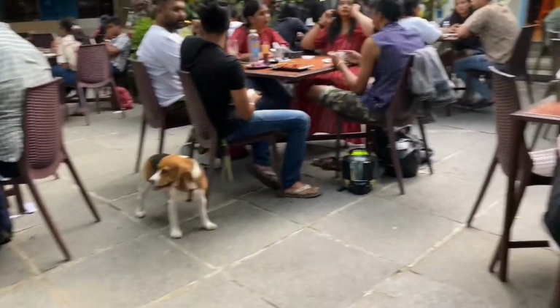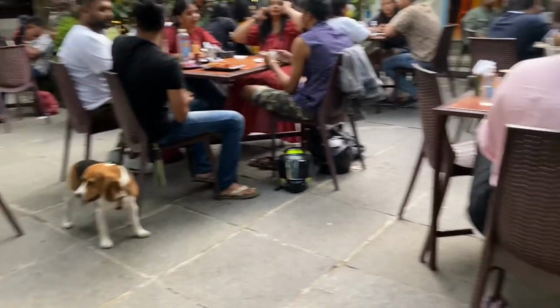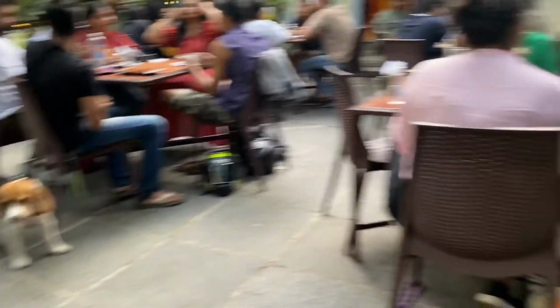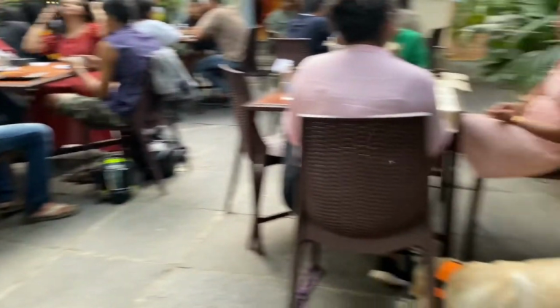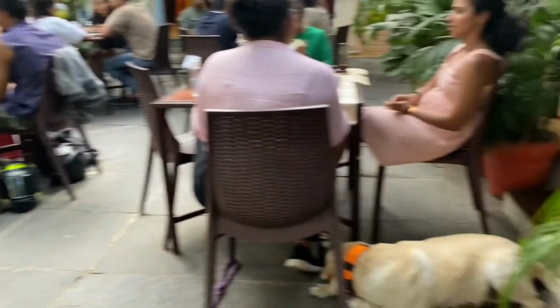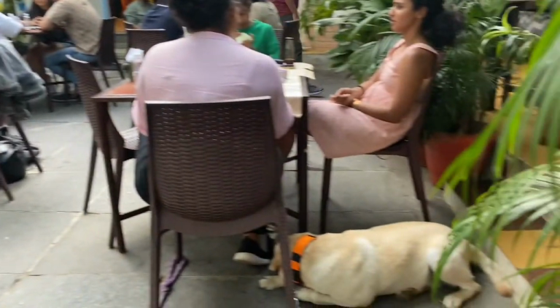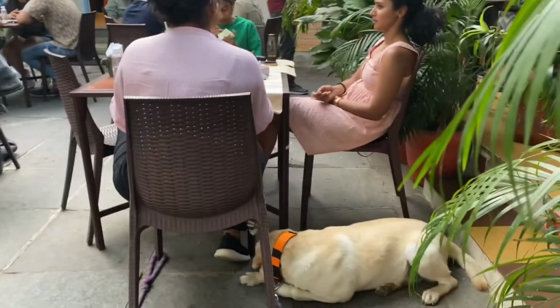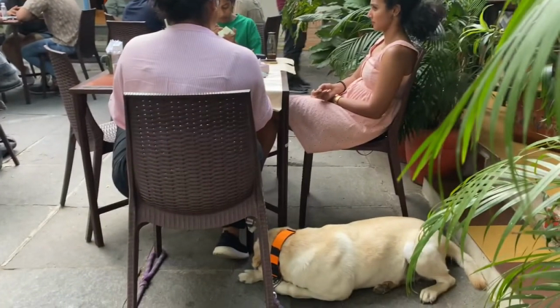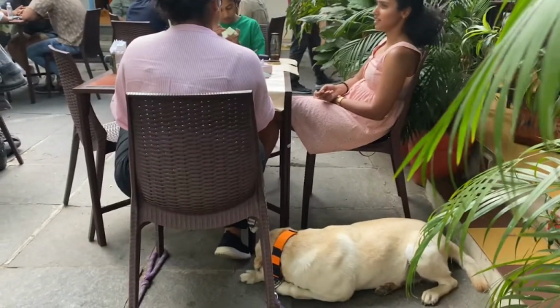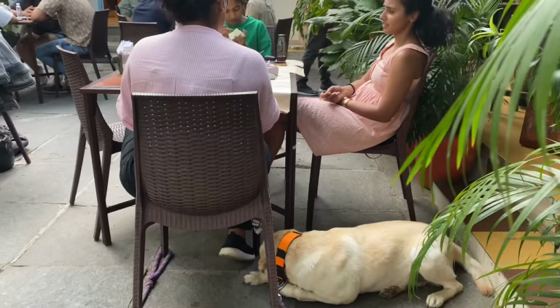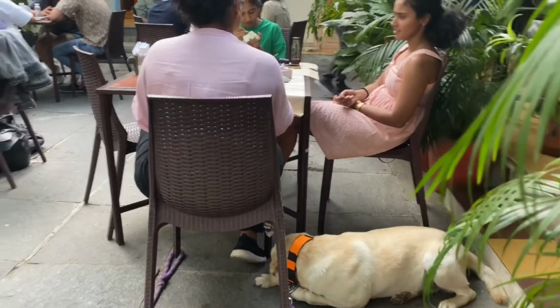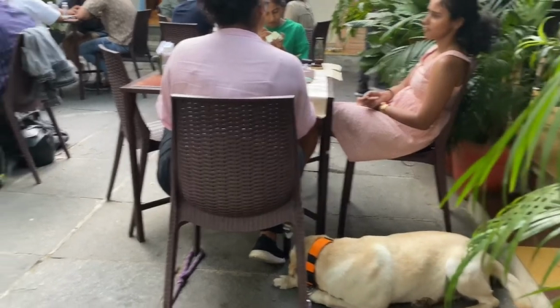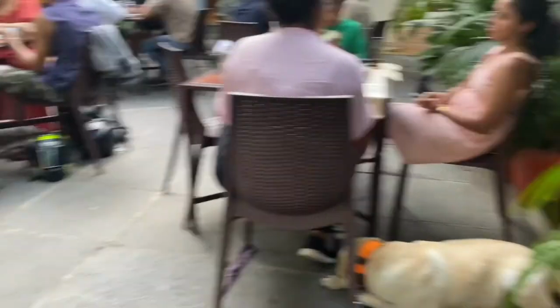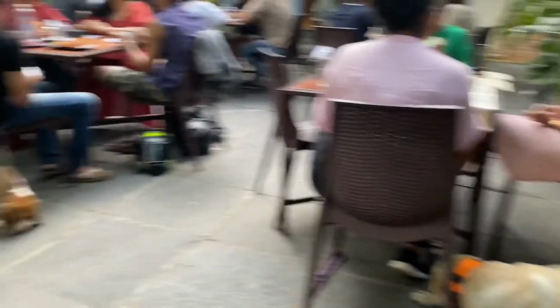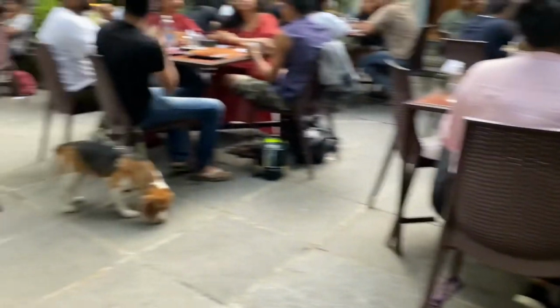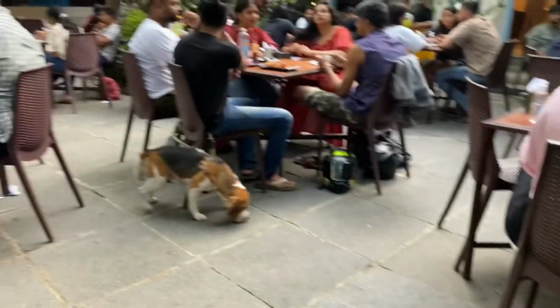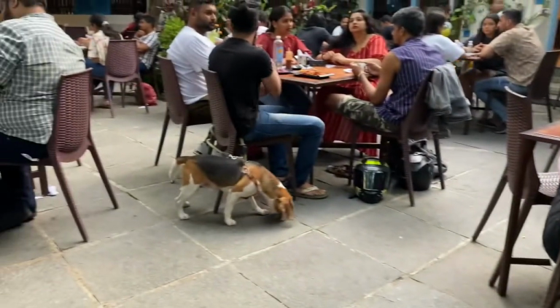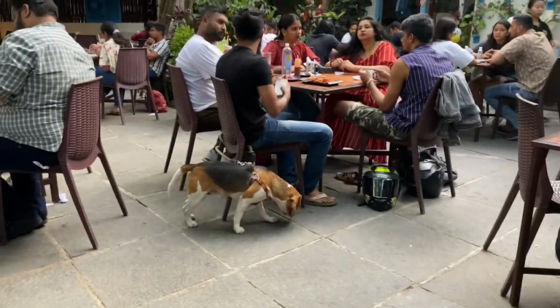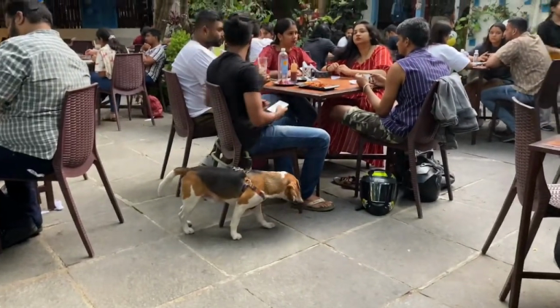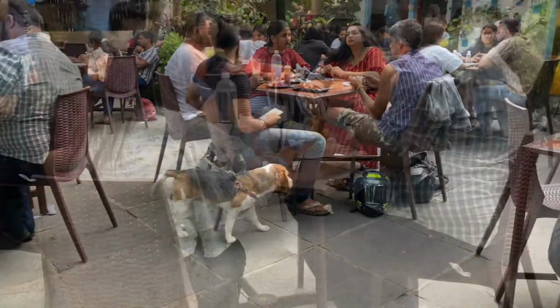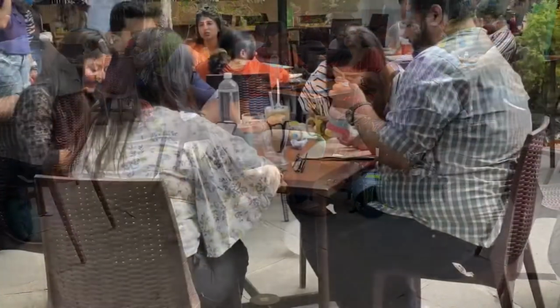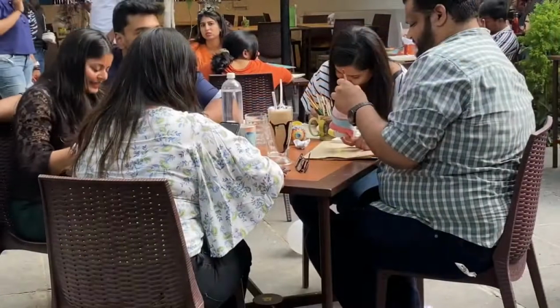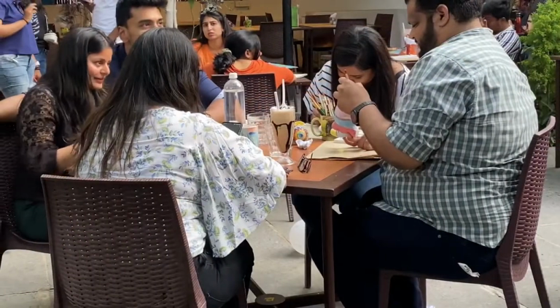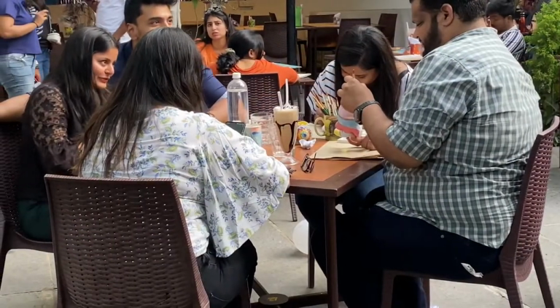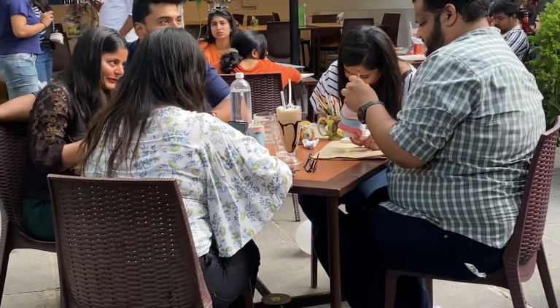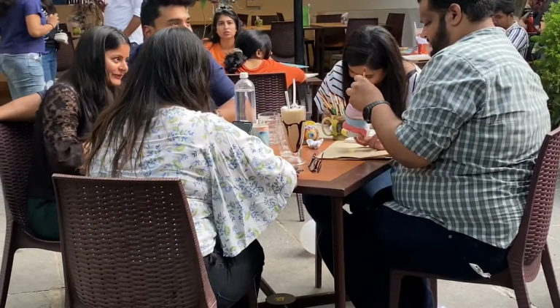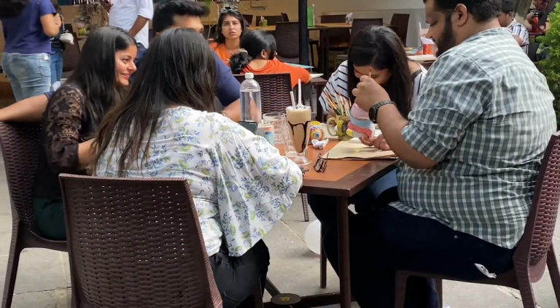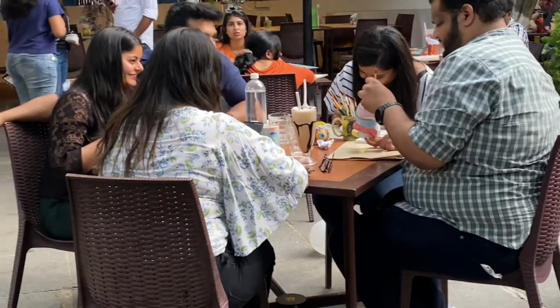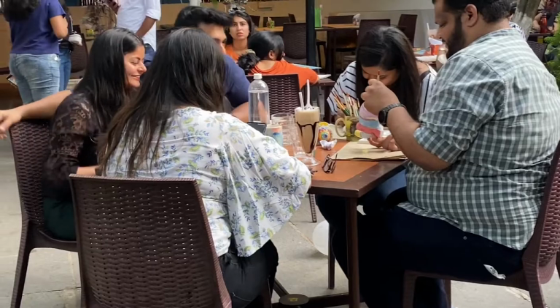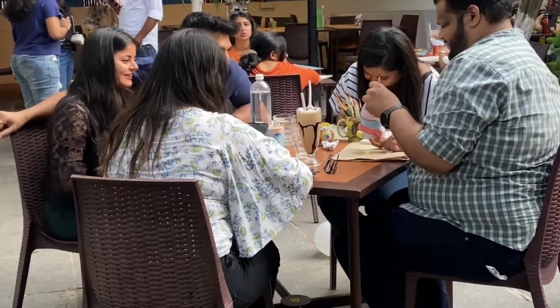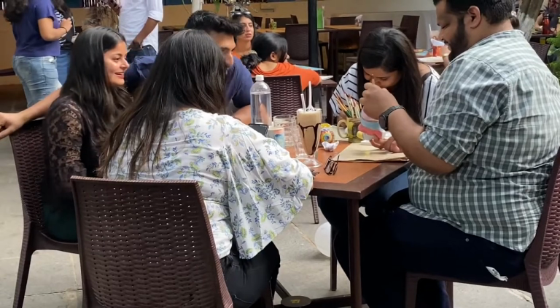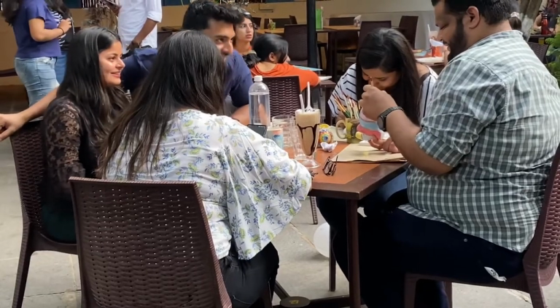One more thing to tell you guys — this cafe is pet friendly. You can see two cute dogs already present here and all the people are enjoying.